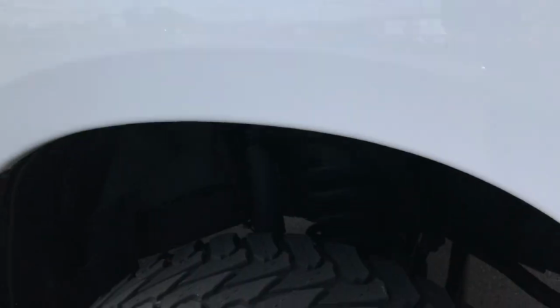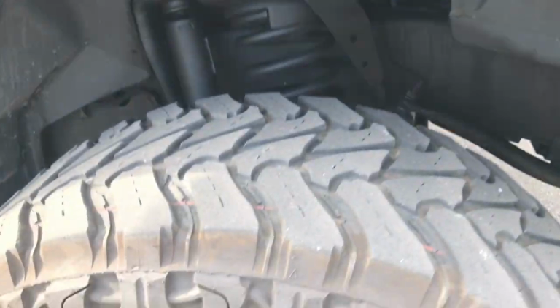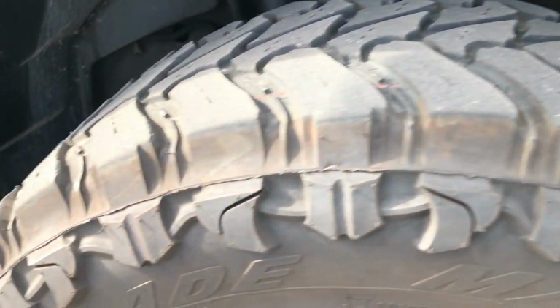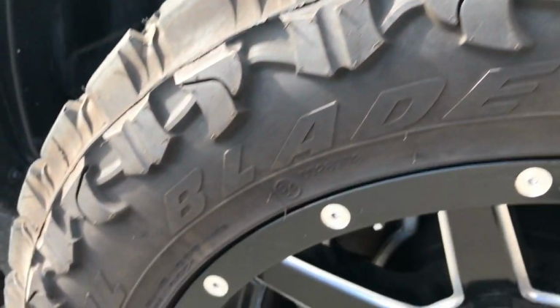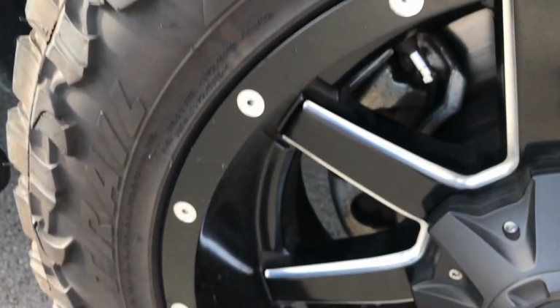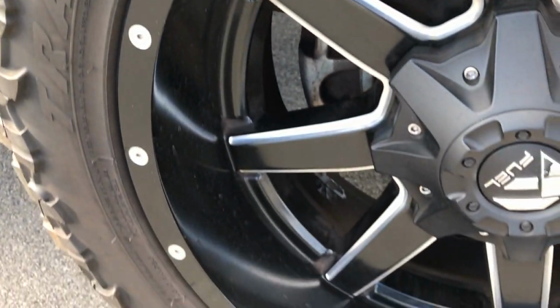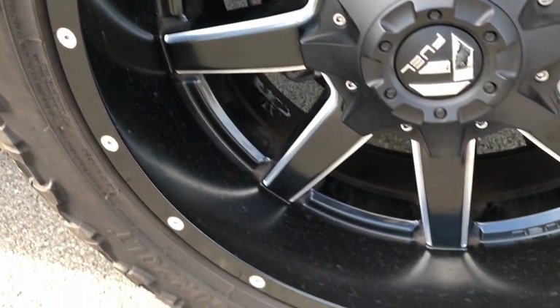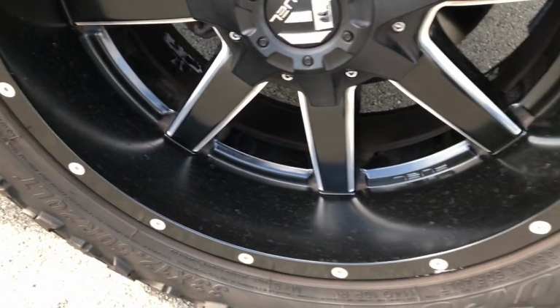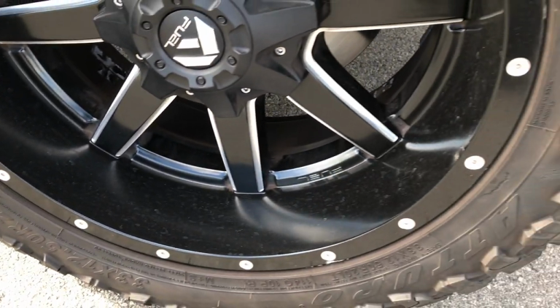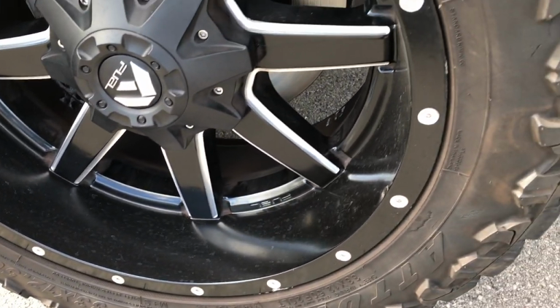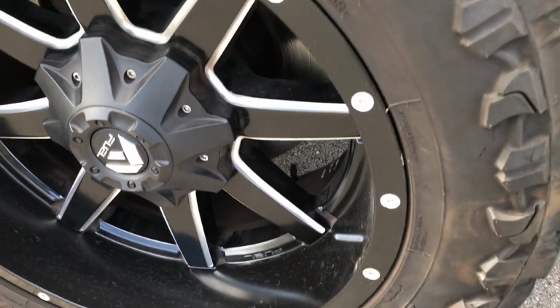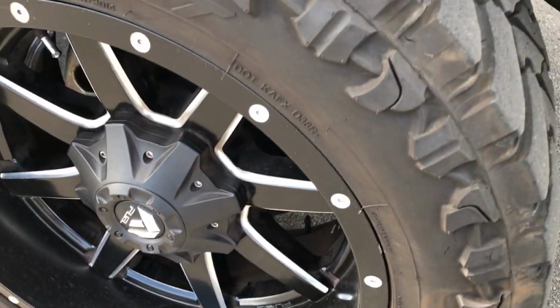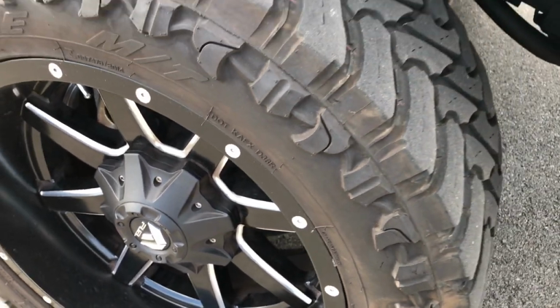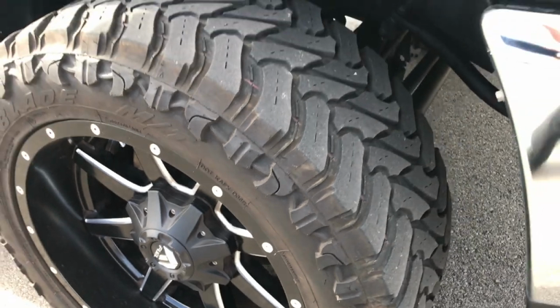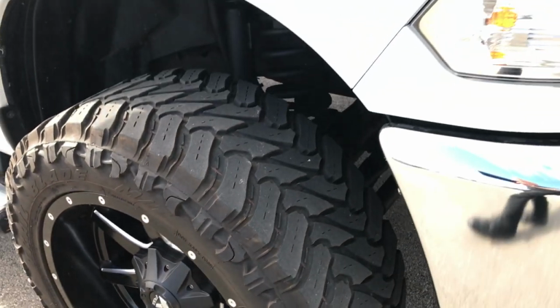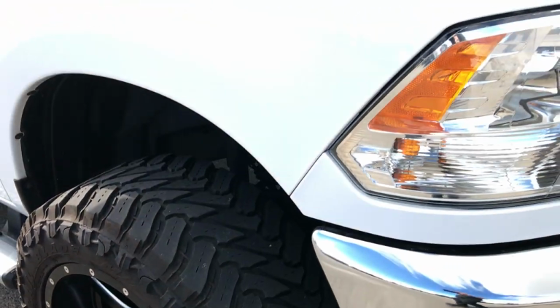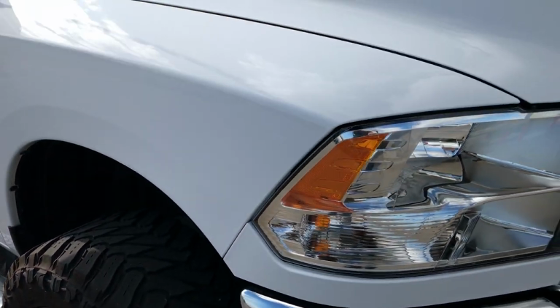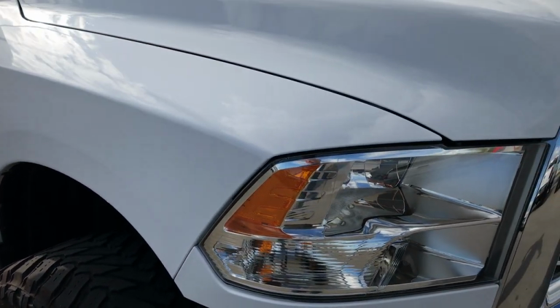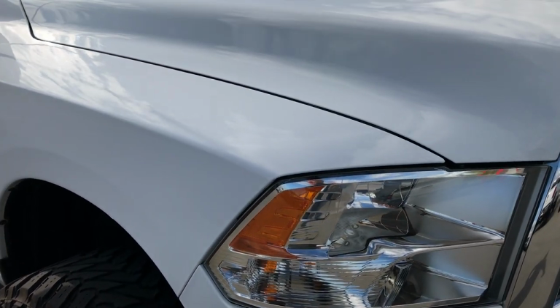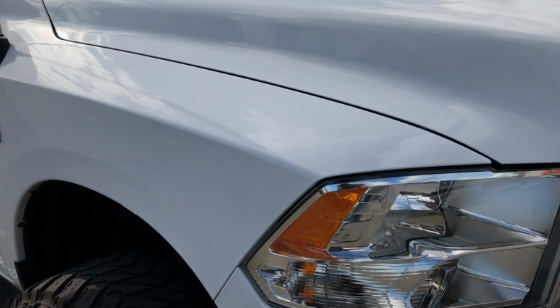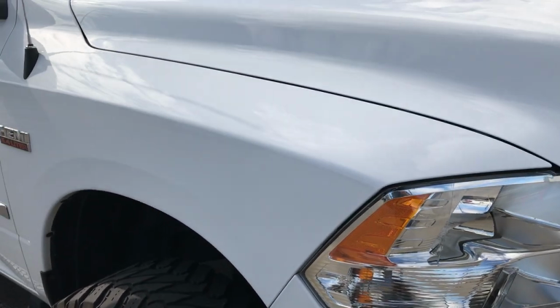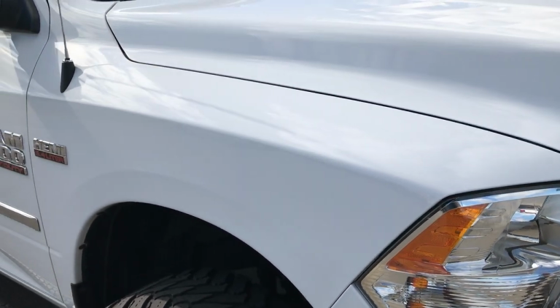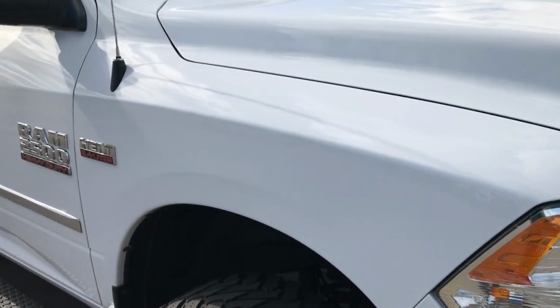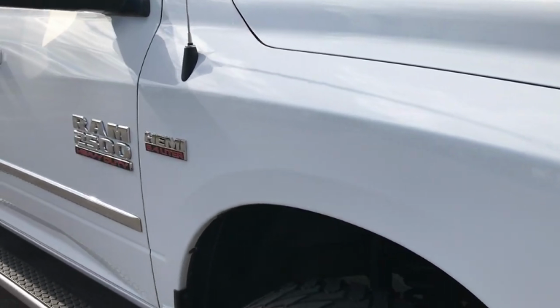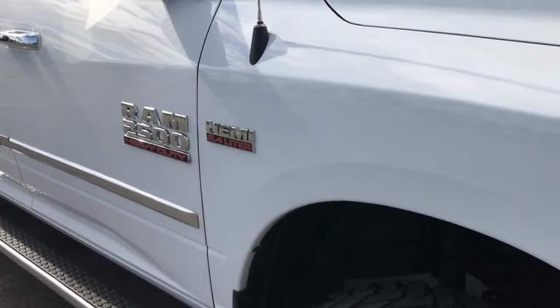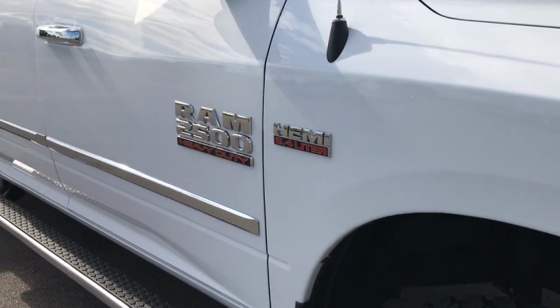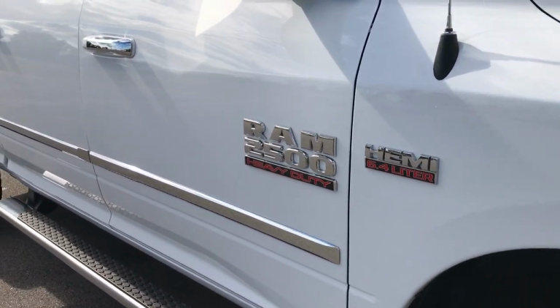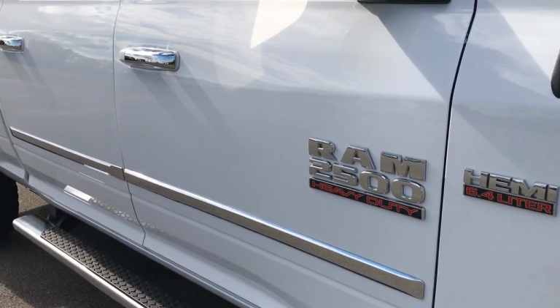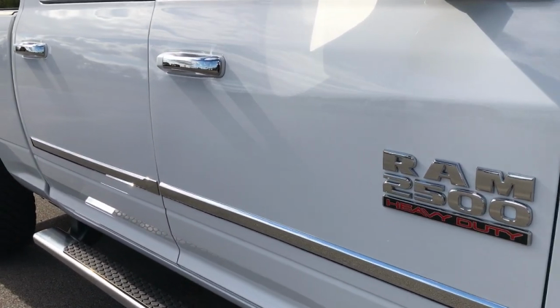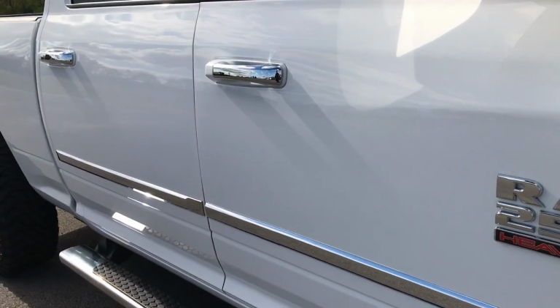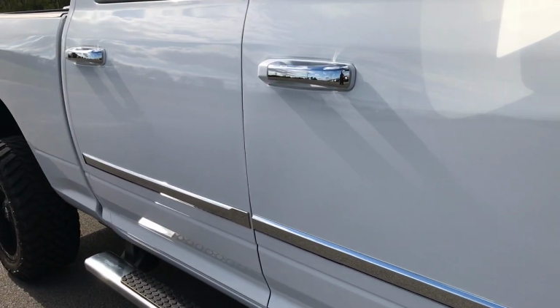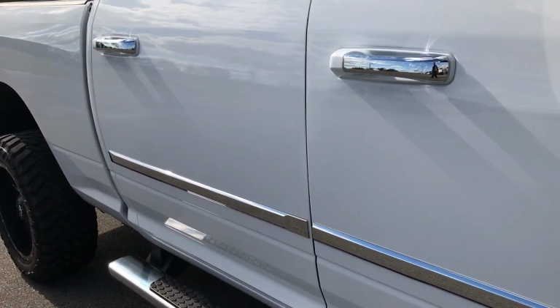Hood is in excellent condition. Passenger side rim is in pretty nice condition as well — one tiny little scuff there but nothing major. And as you go down this side of the truck, you can see just how clean the body is, how reflective and glass-like that paint is.